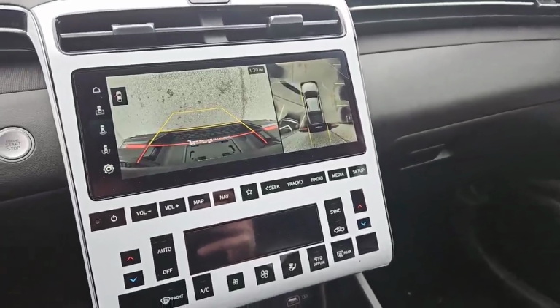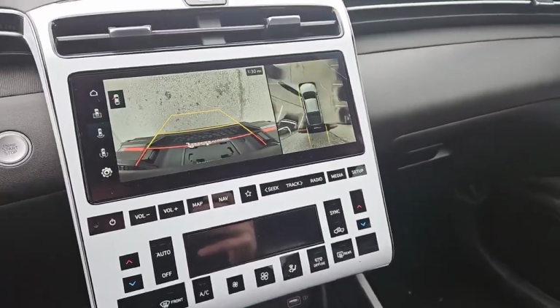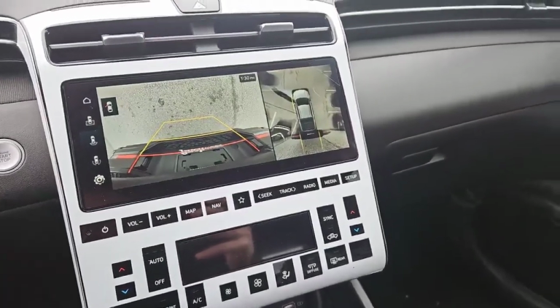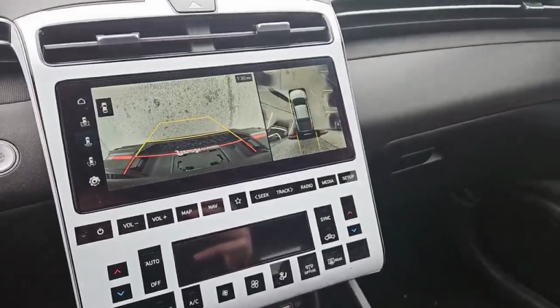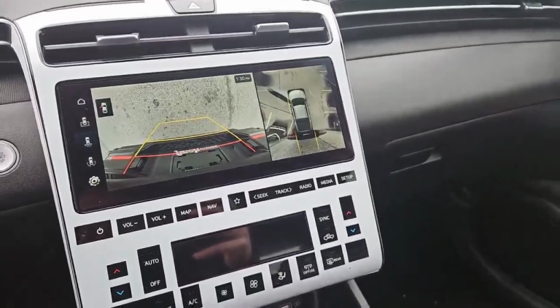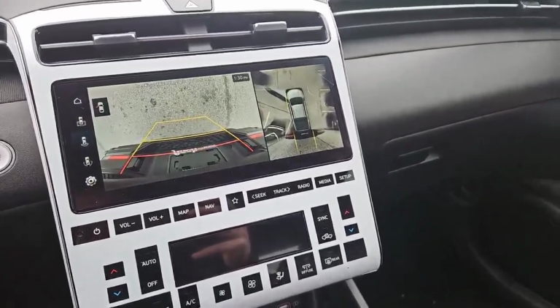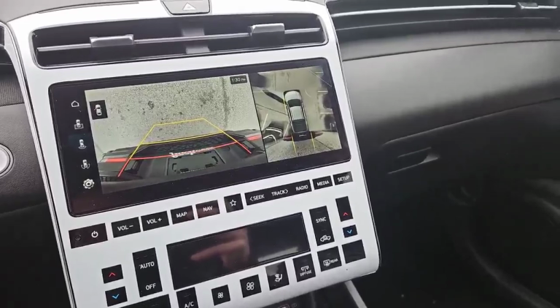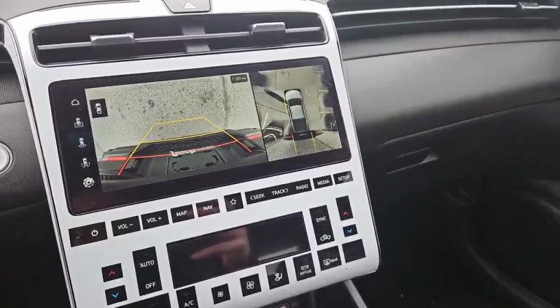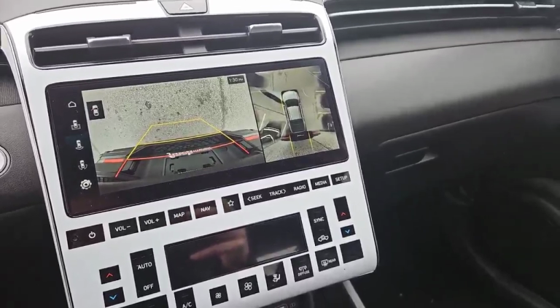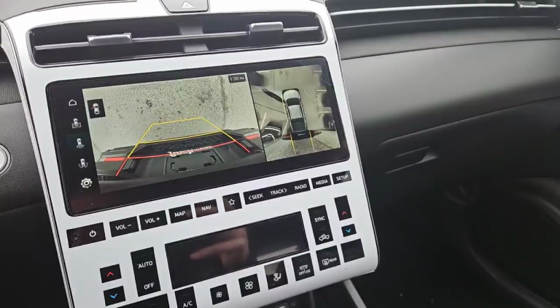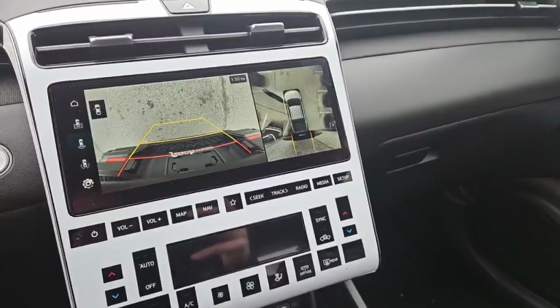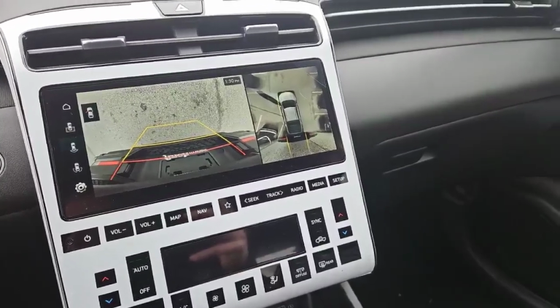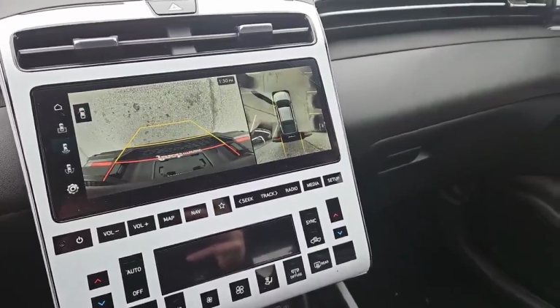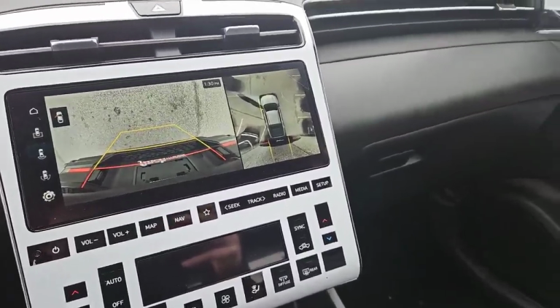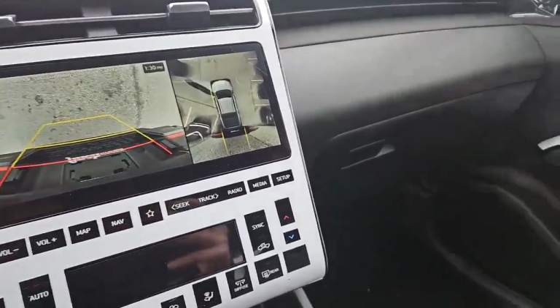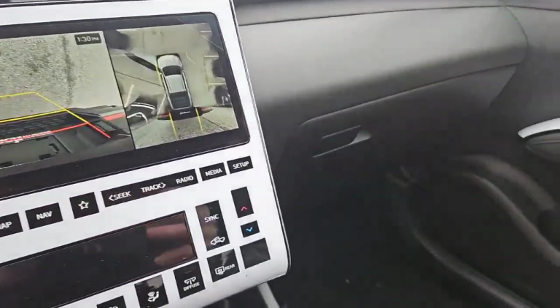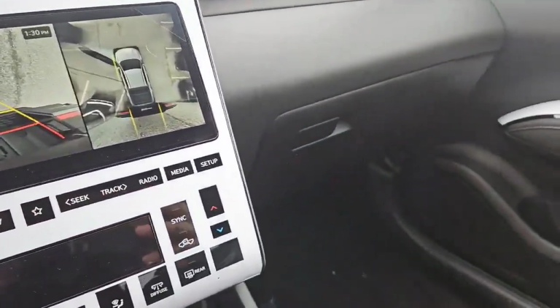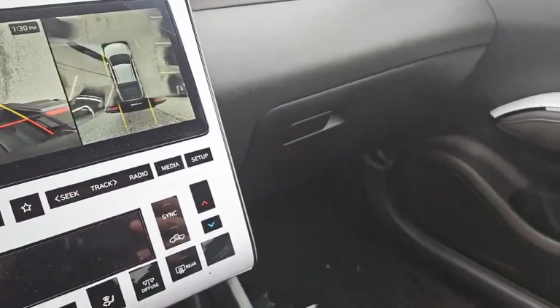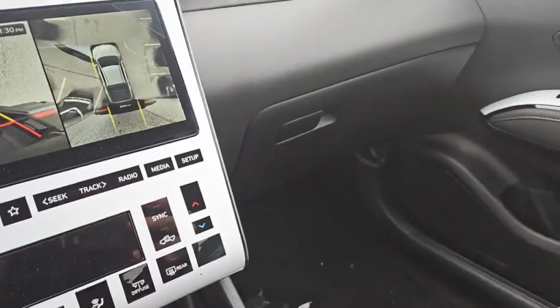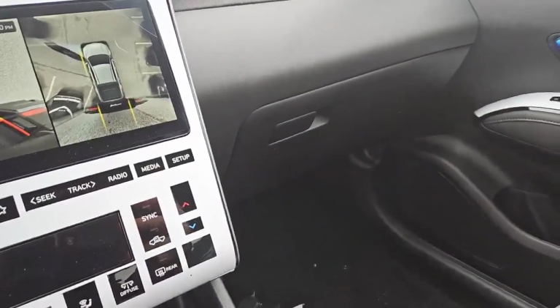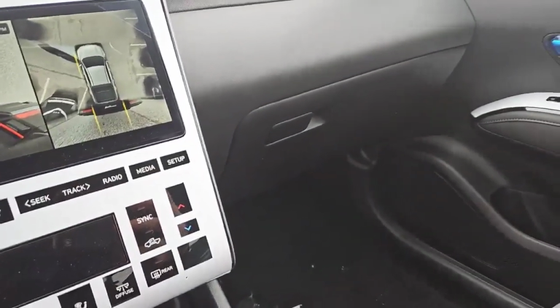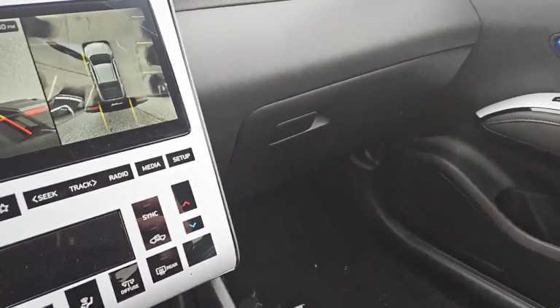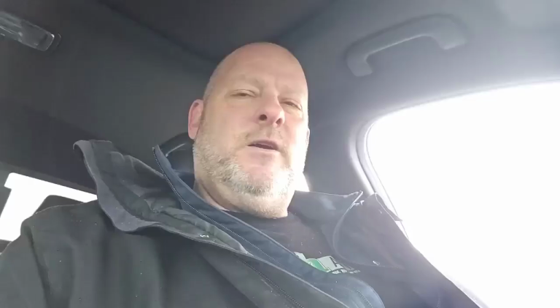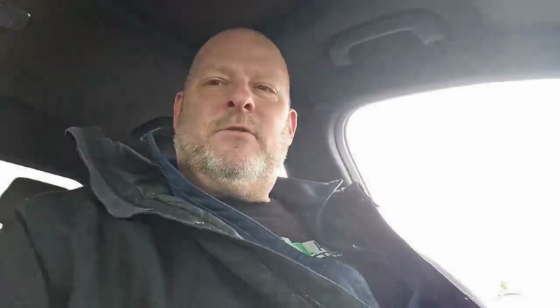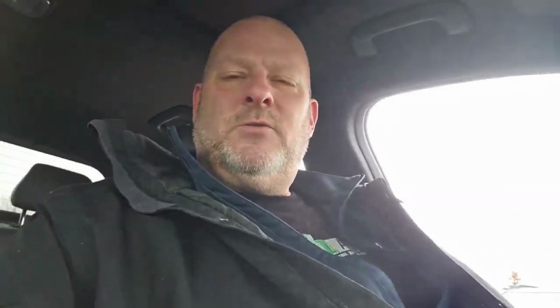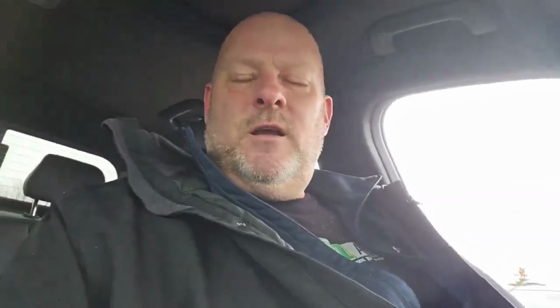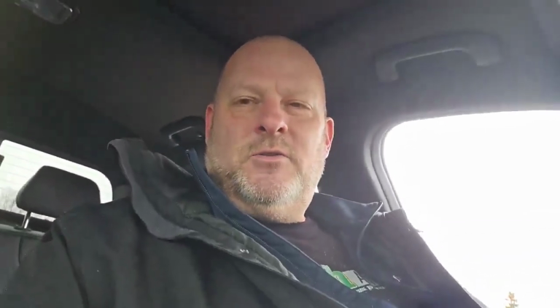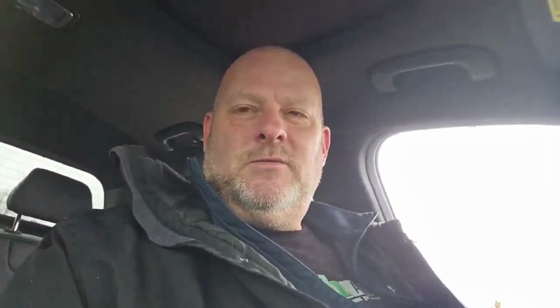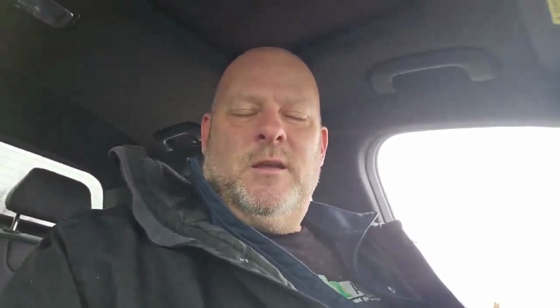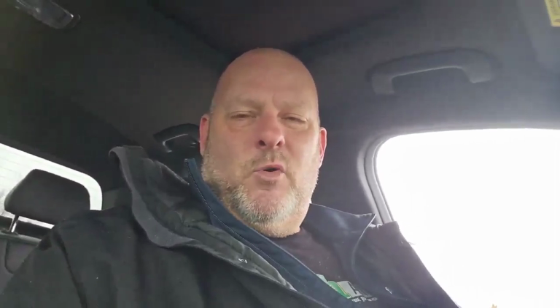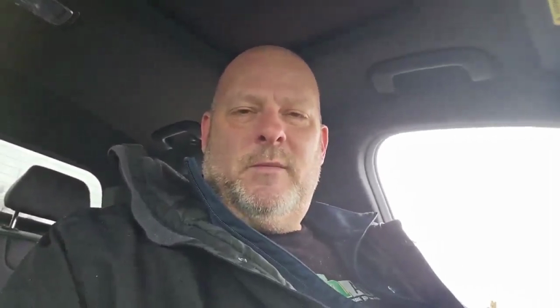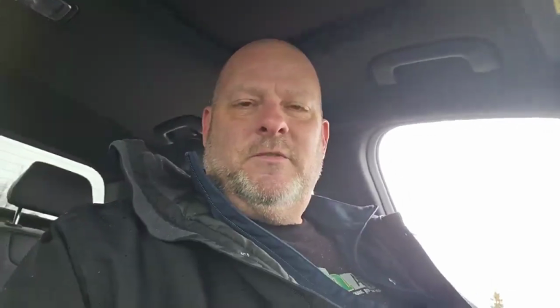This 2.5-liter four-cylinder turbo is an all-wheel drive vehicle. It is capable of towing up to 5,000 pounds. It has 280 horsepower with approximately 310 foot-pounds of torque. All your towing needs will be more than accommodated with this vehicle.